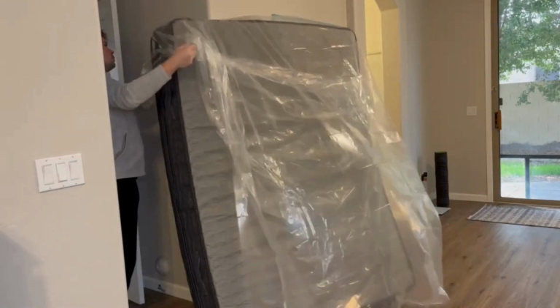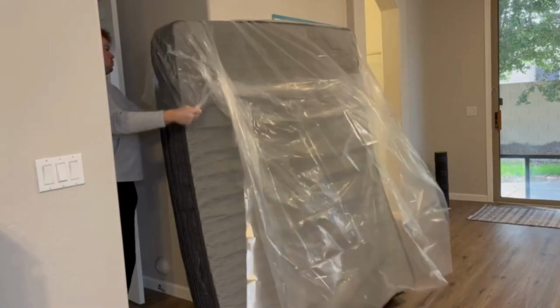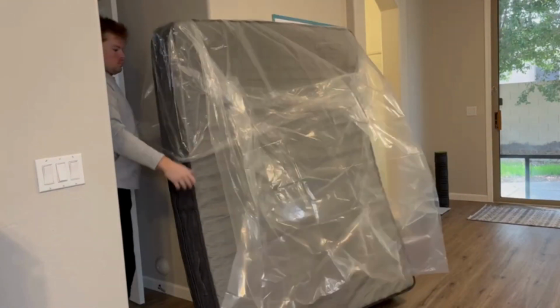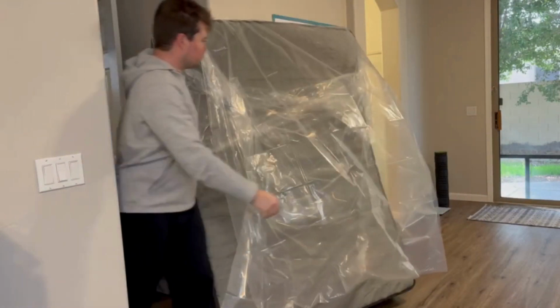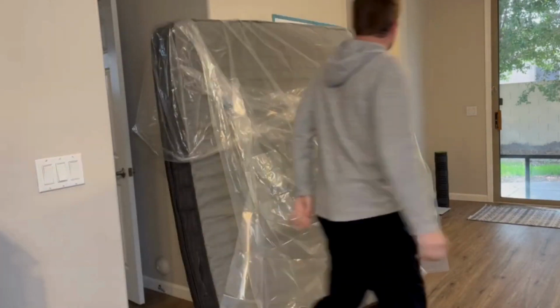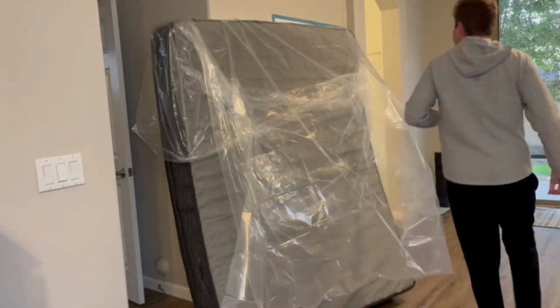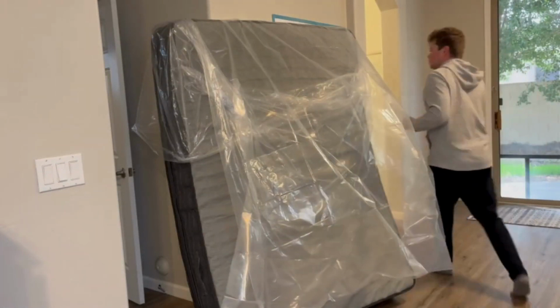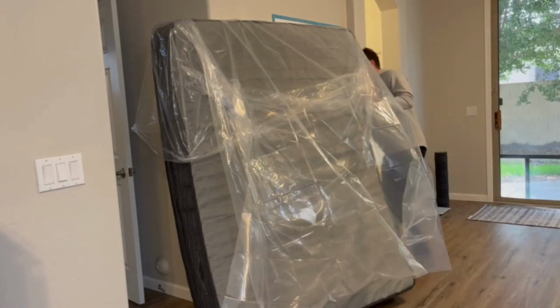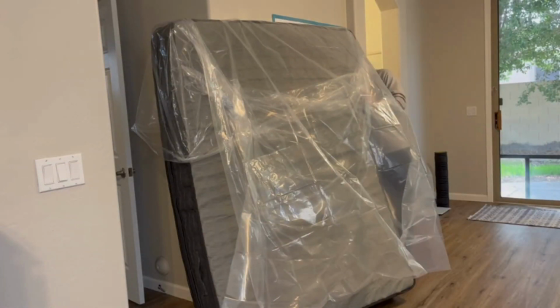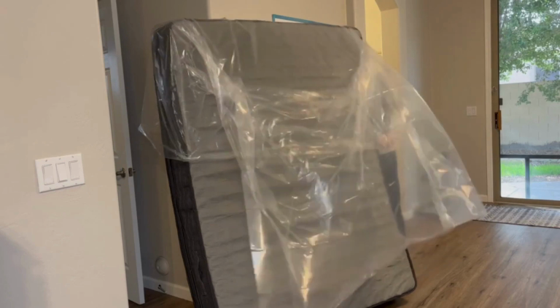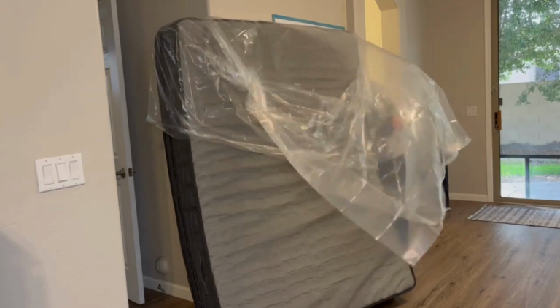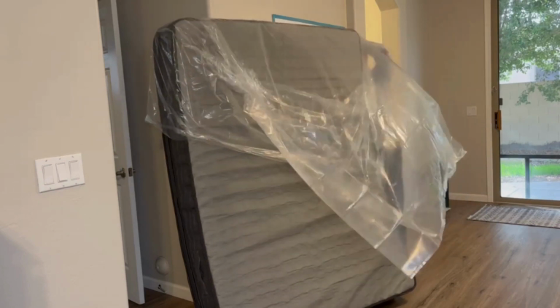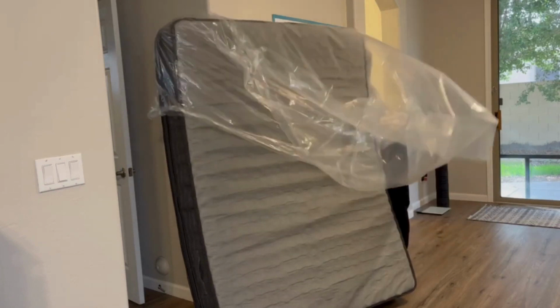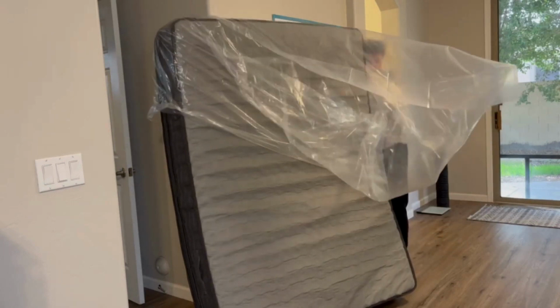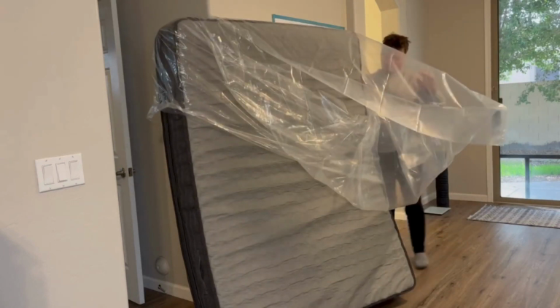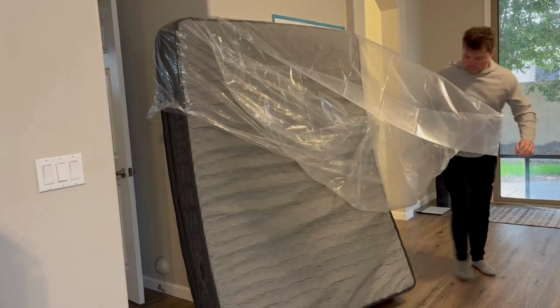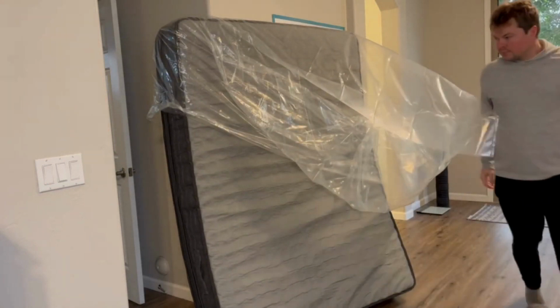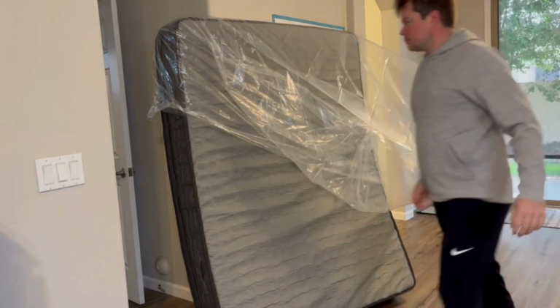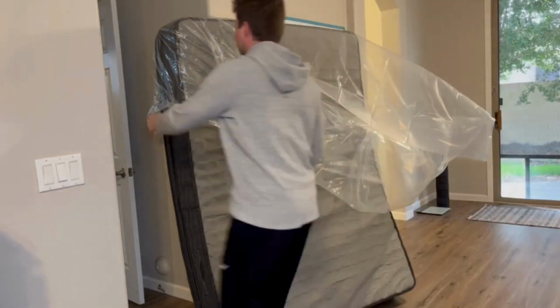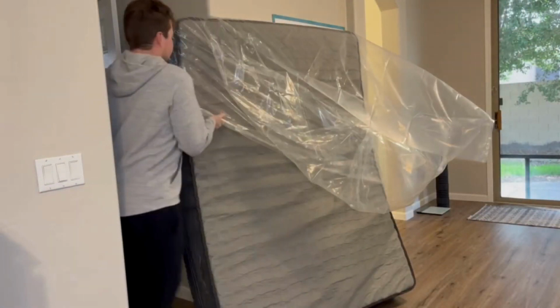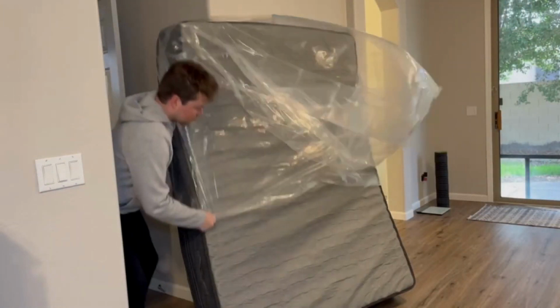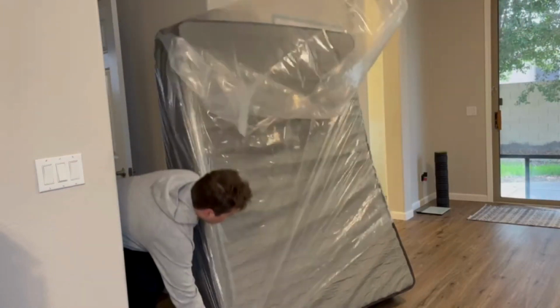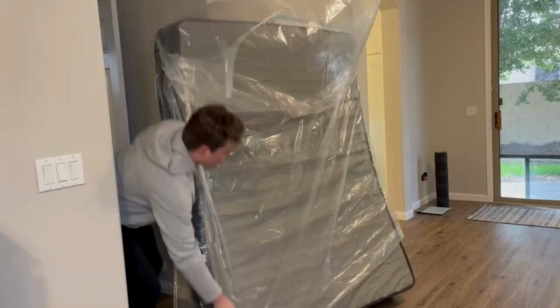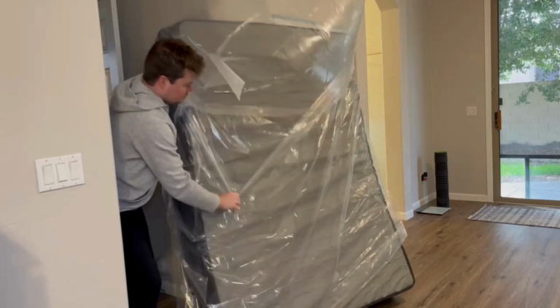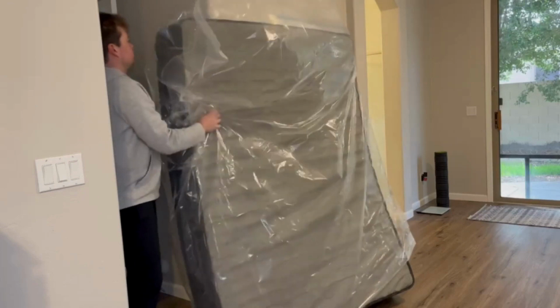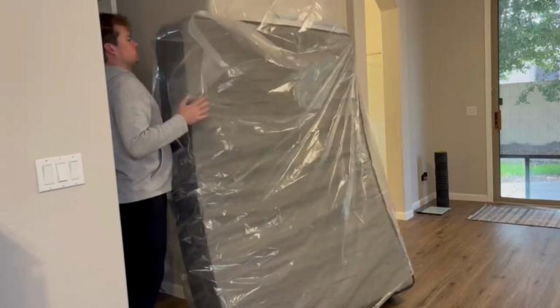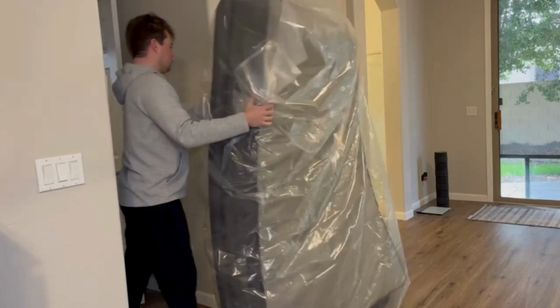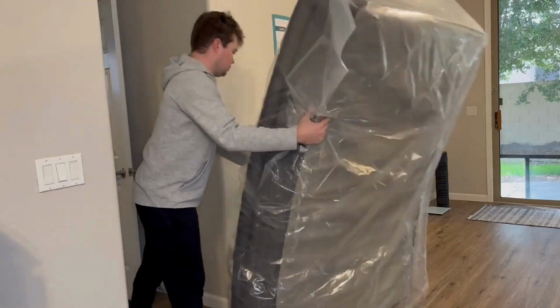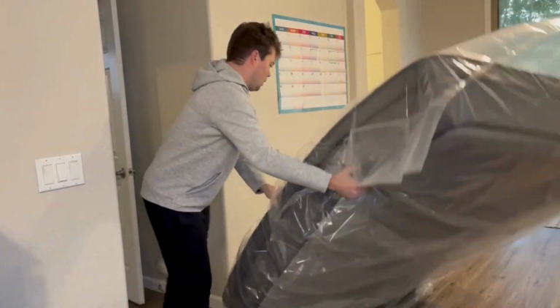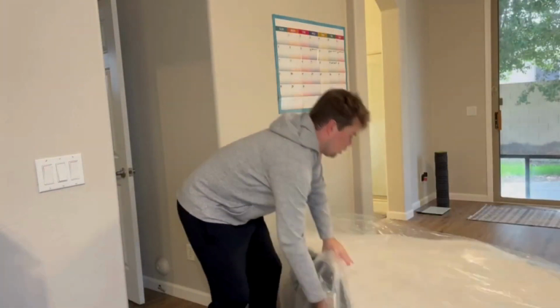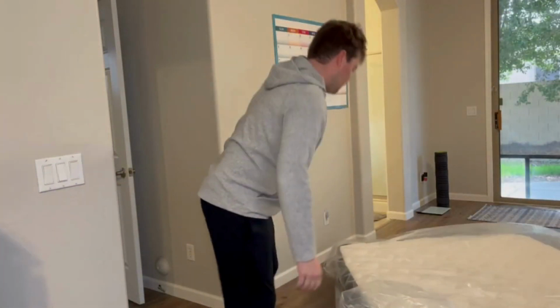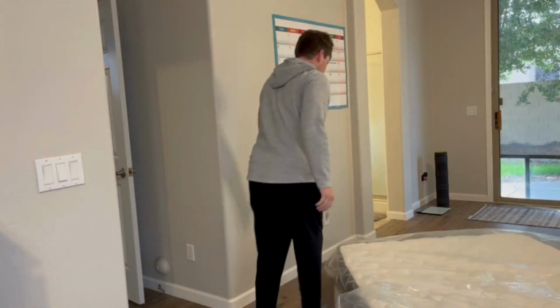Once you get them unwrapped, I just laid my mattress up against the wall vertically. And then I was easily able to slide it over it. Once you get it all the way slid over, you can just pull it down and flip the mattress onto the floor and you're good to go.